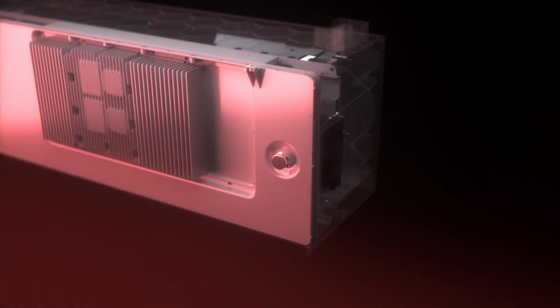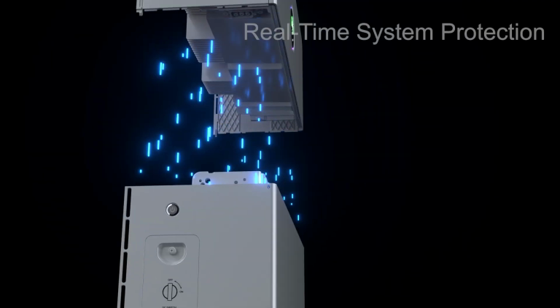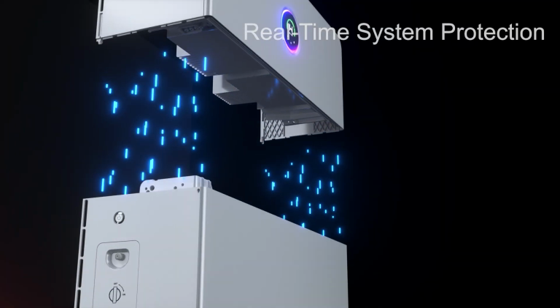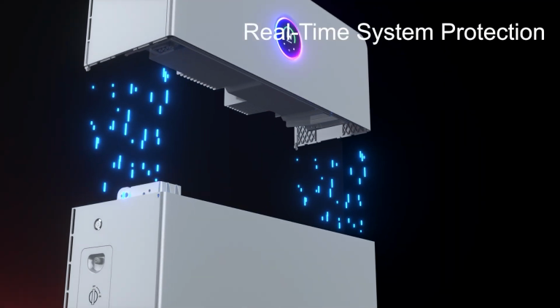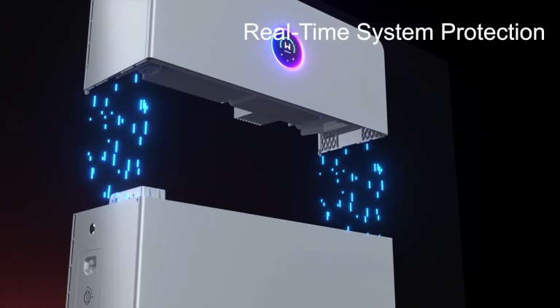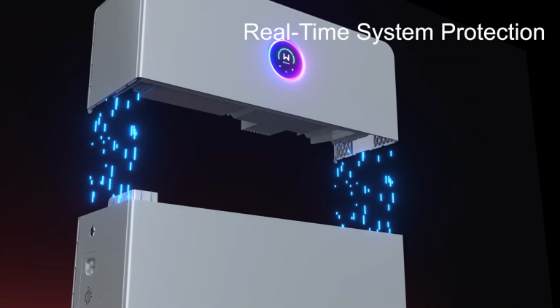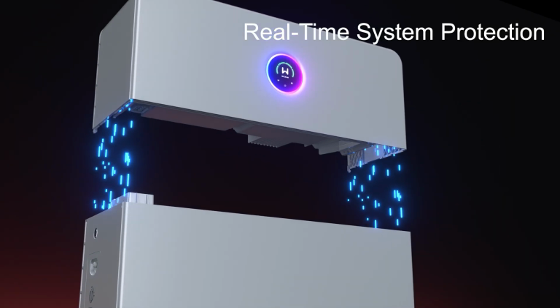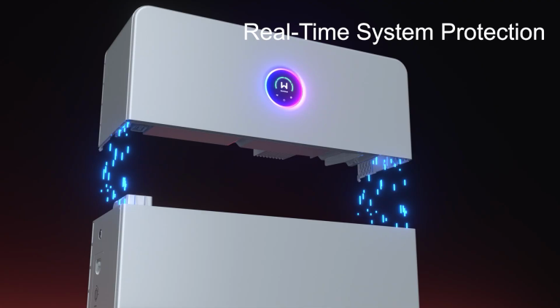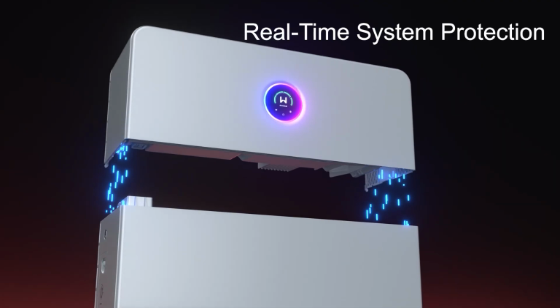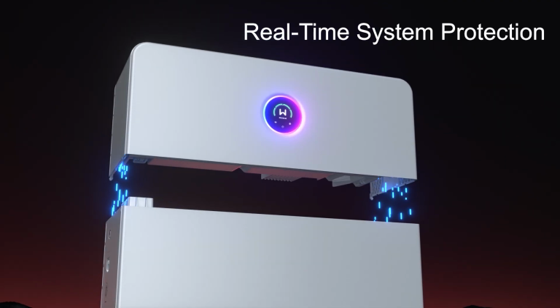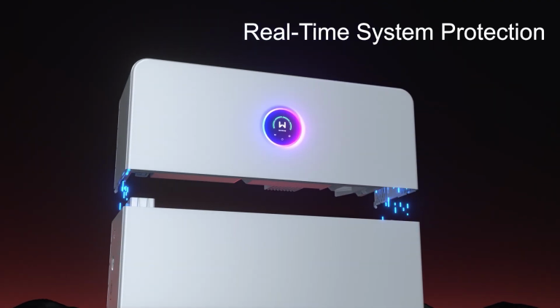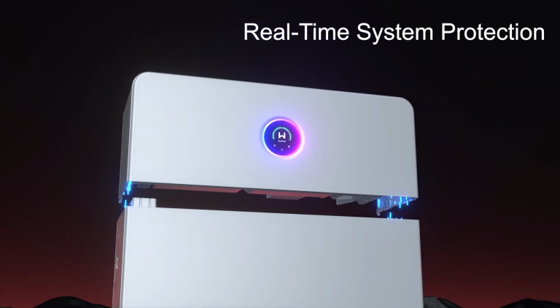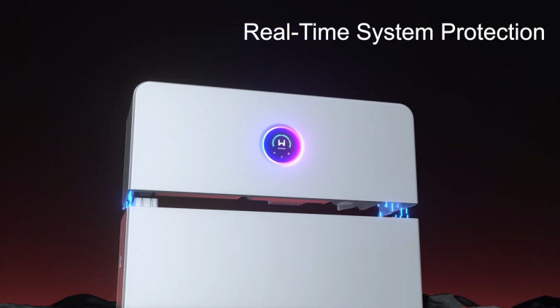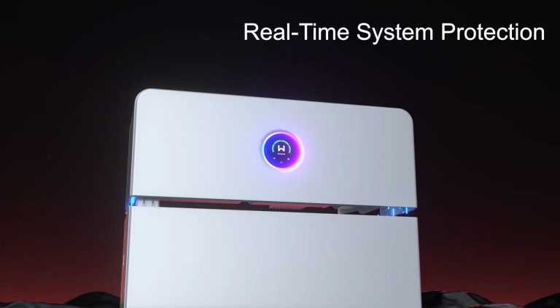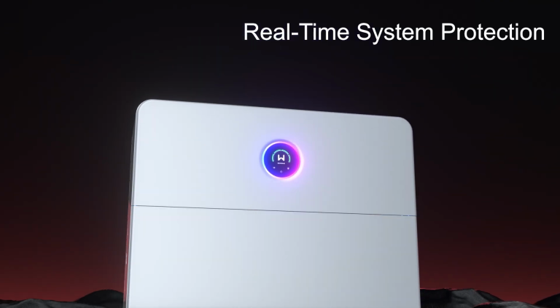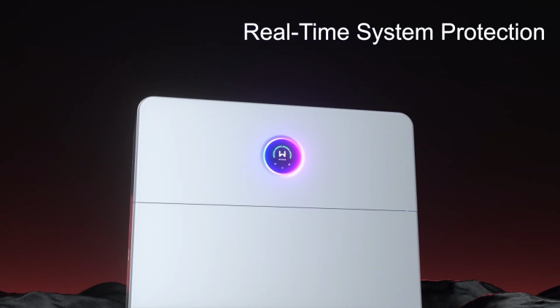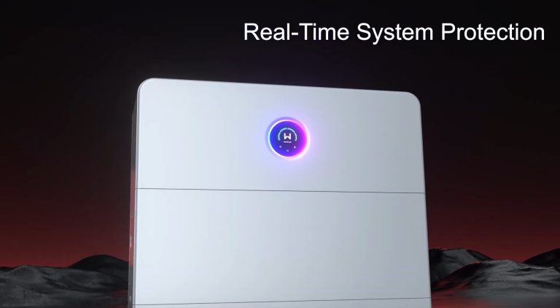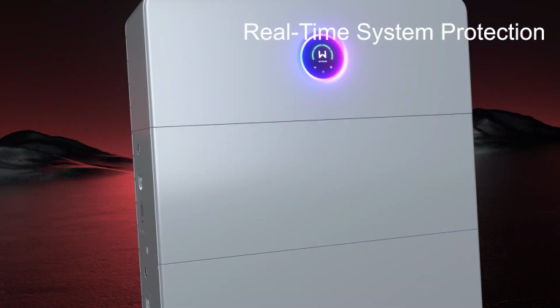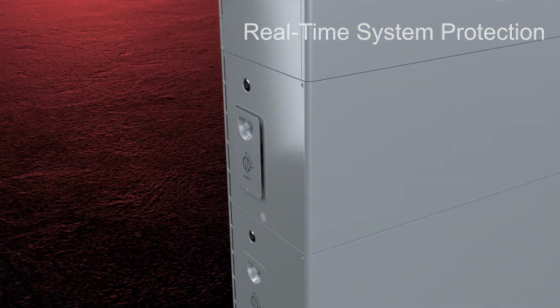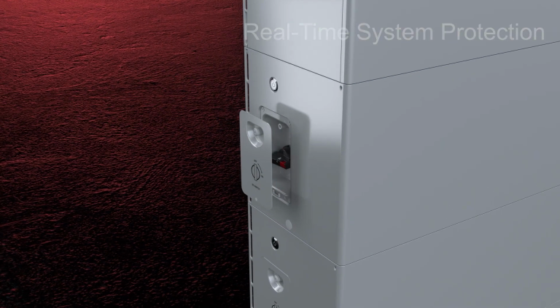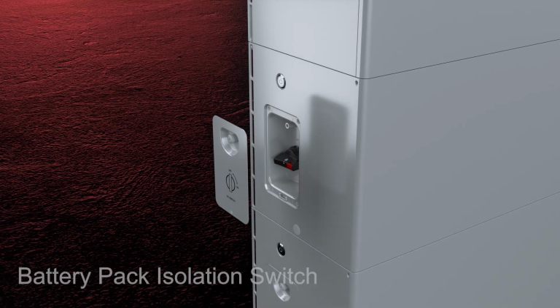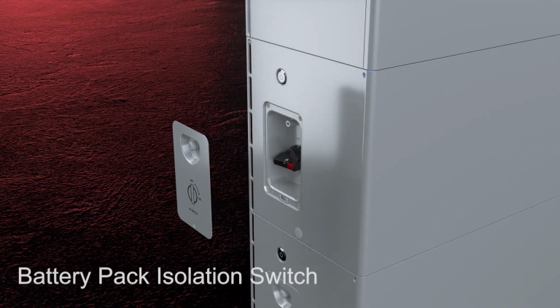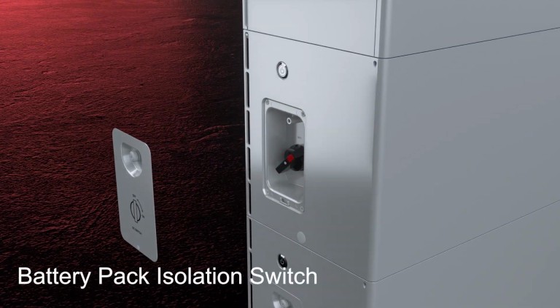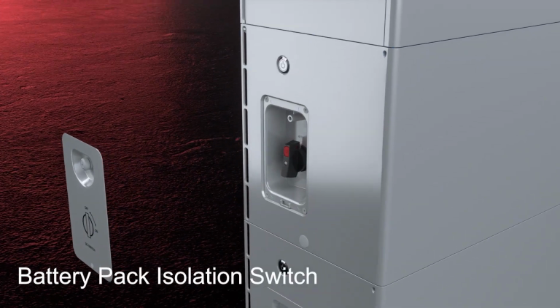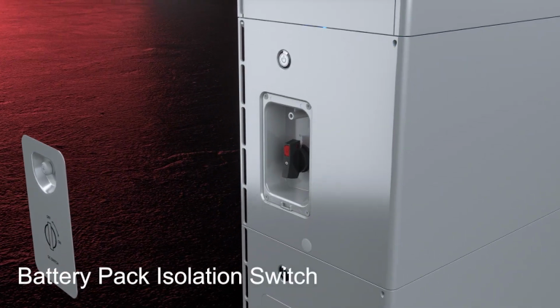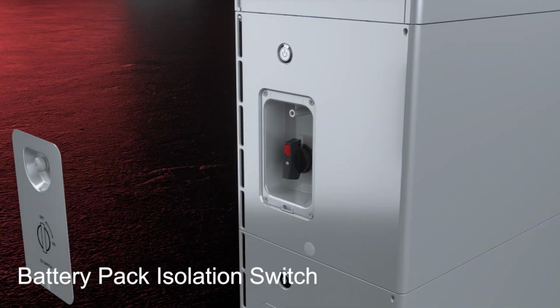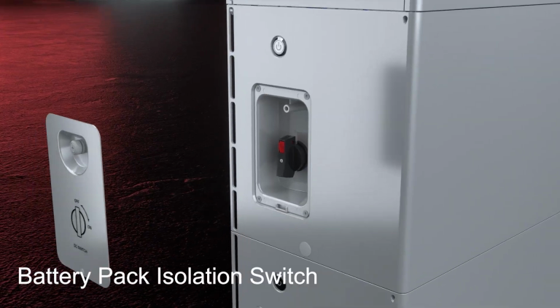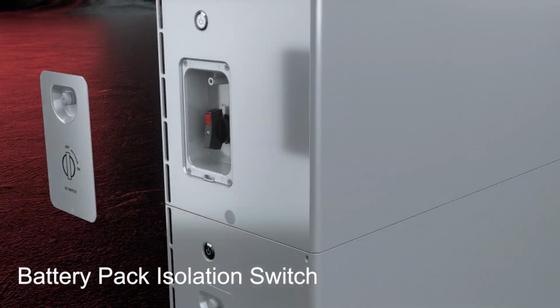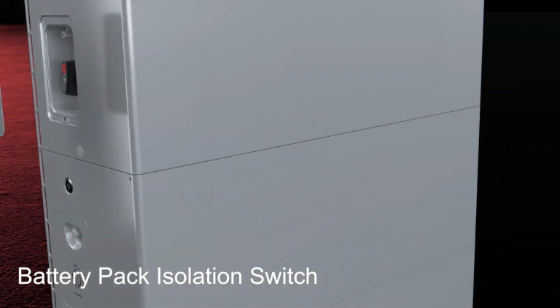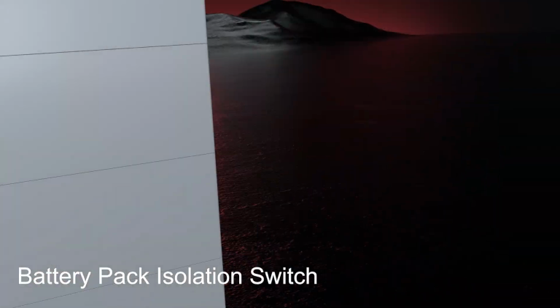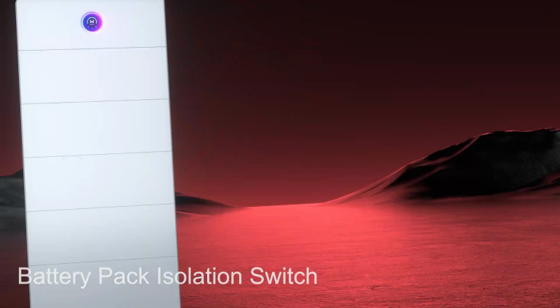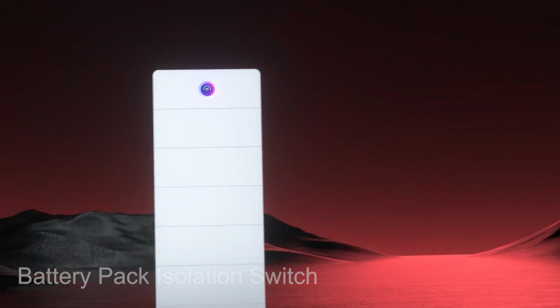The ESA provides charging and discharging protection with real-time monitoring. Each battery module also features an isolation switch for system performance and safety.